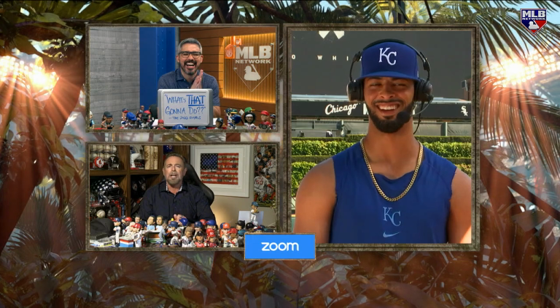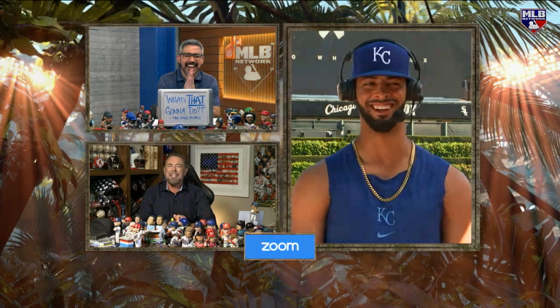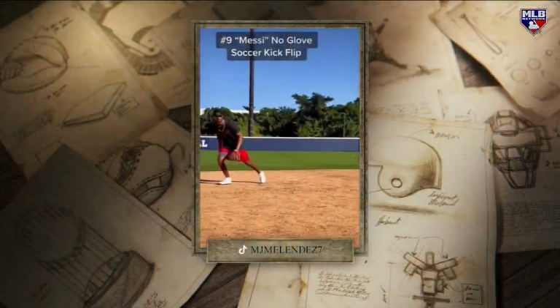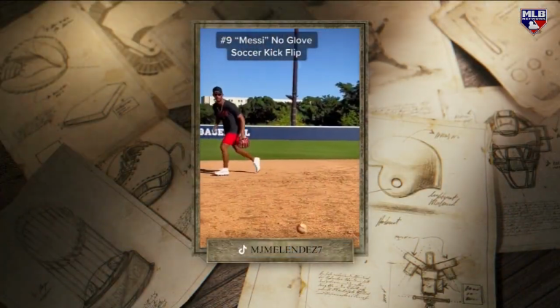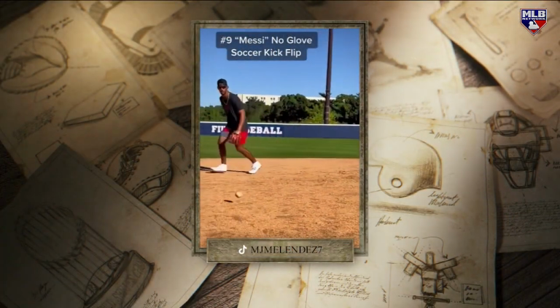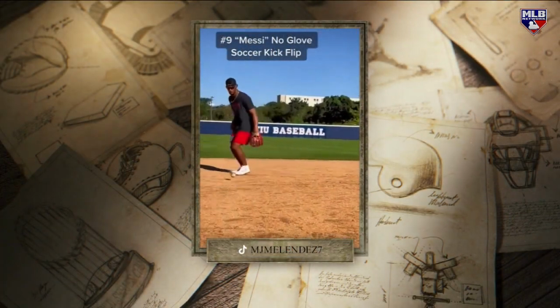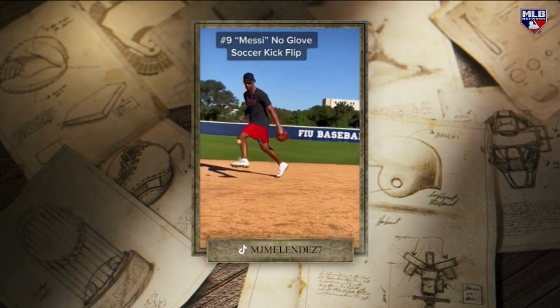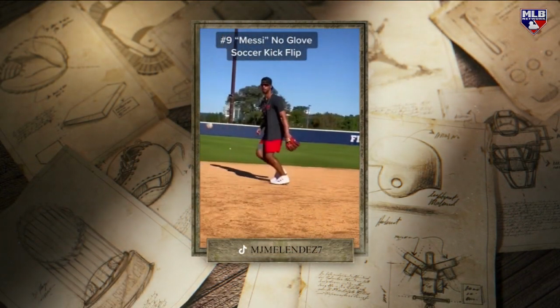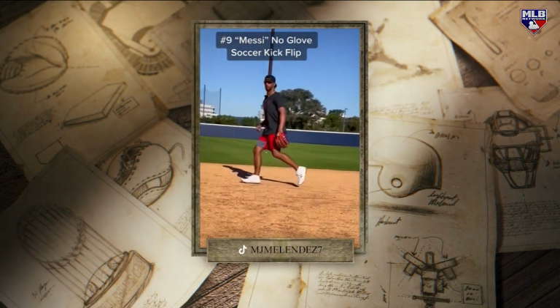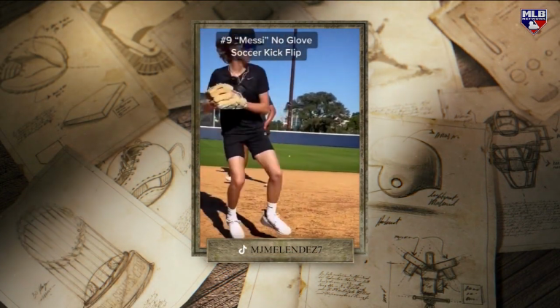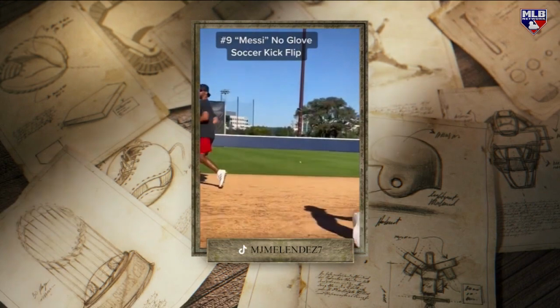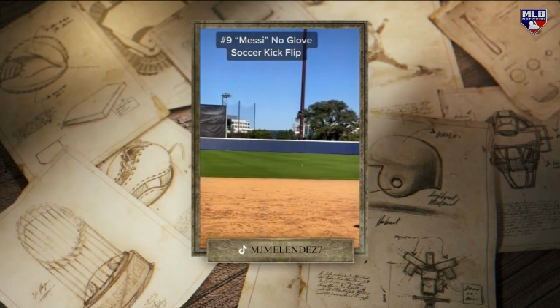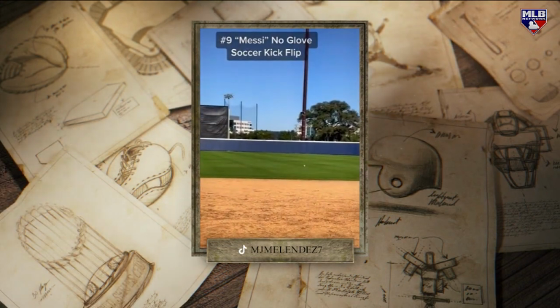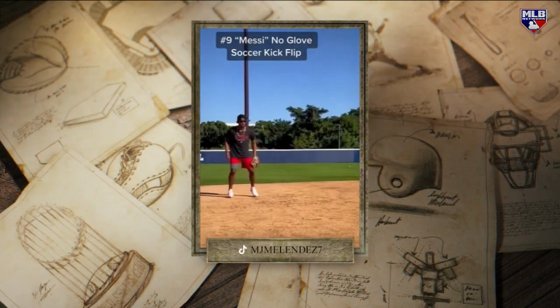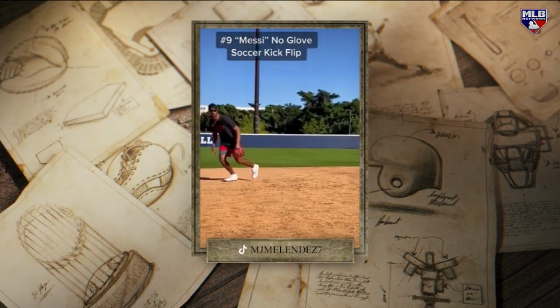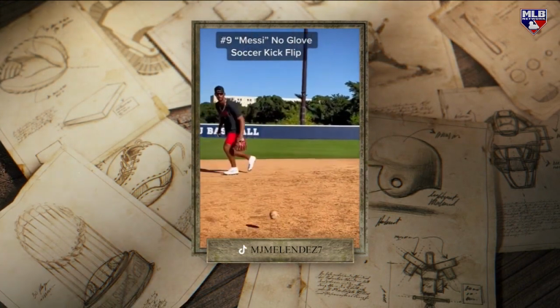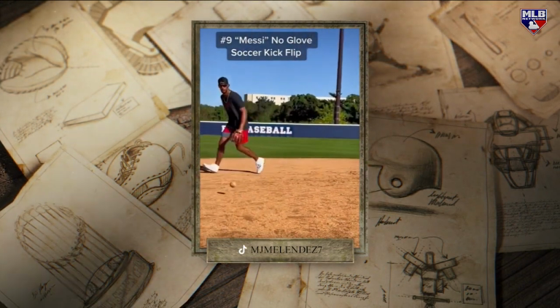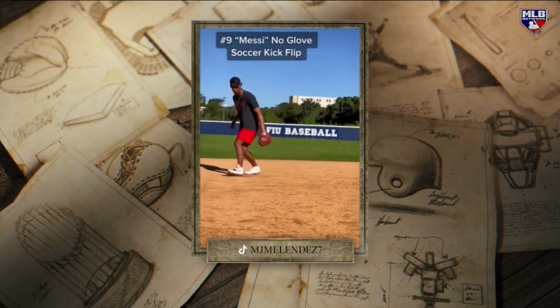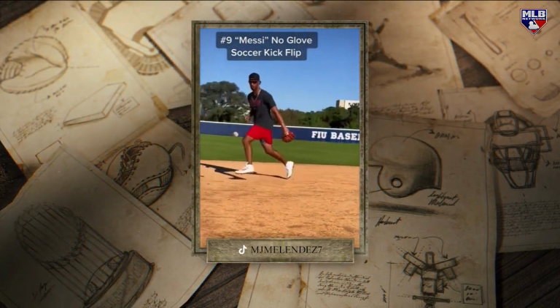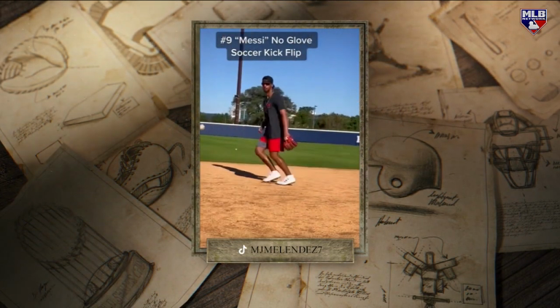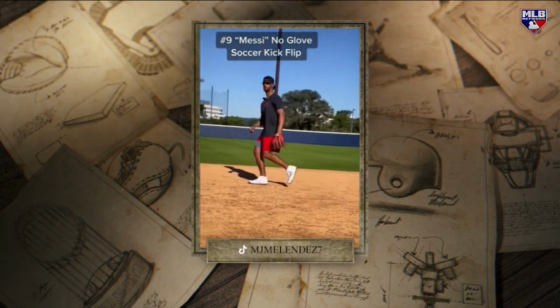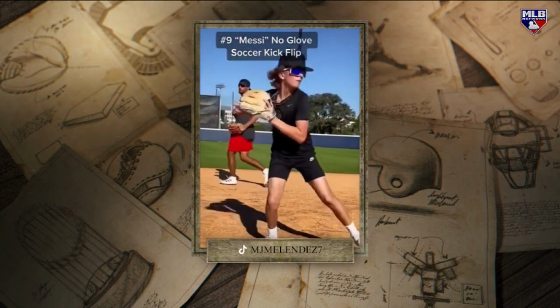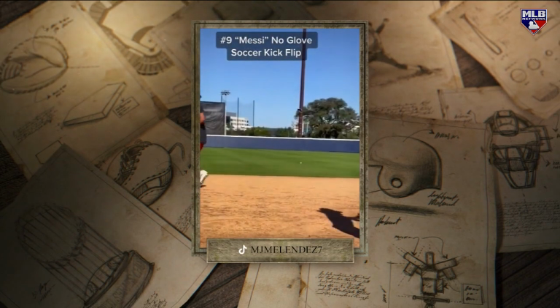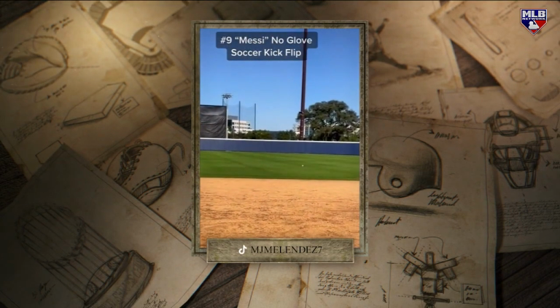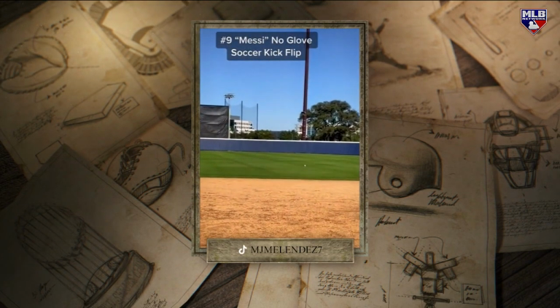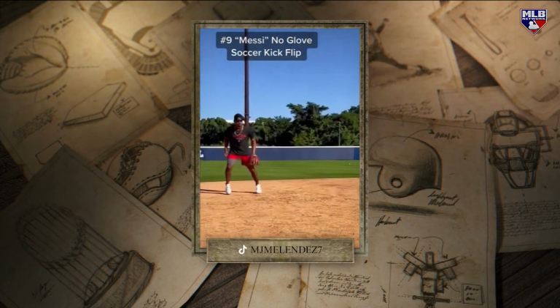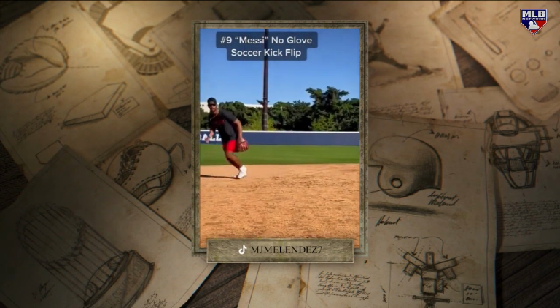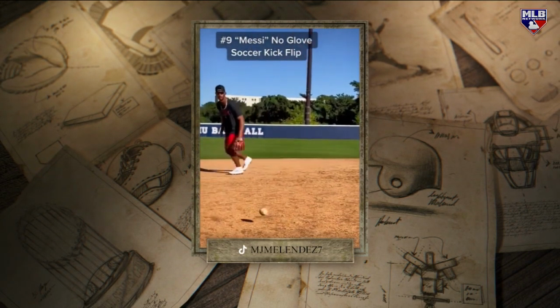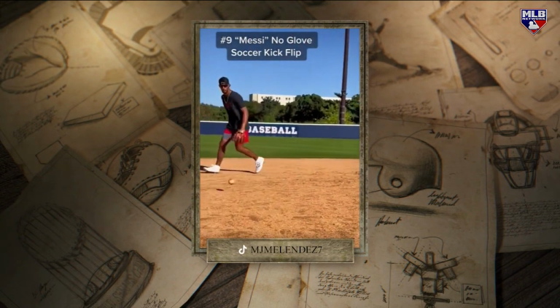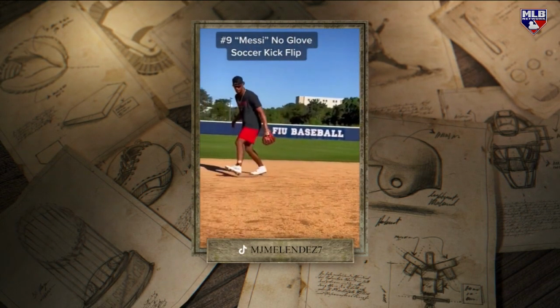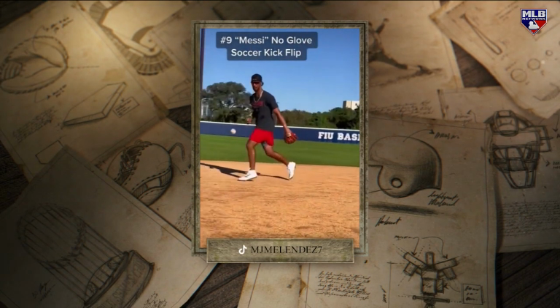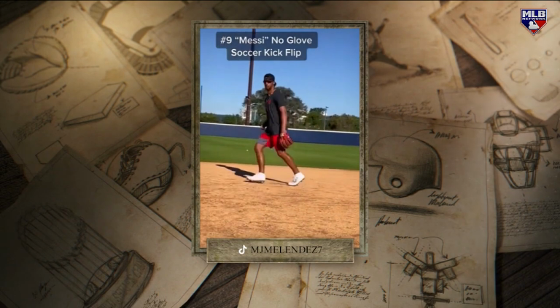You have the Messi no-glove kick right here. Now where in the heck did you get this style? That was like on the money. Man, that actually took a couple of tries, I'm not even going to lie to you. I wish I could say it was the first couple of tries, but it really wasn't.